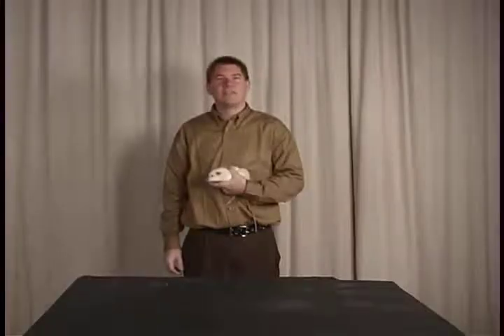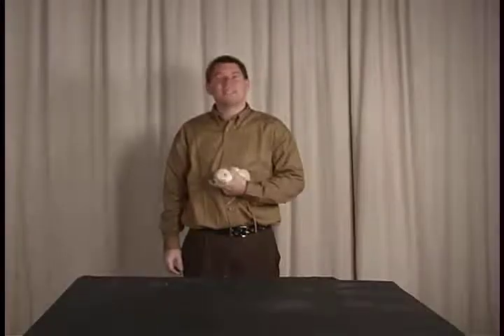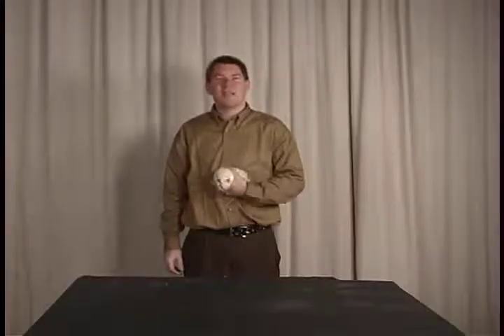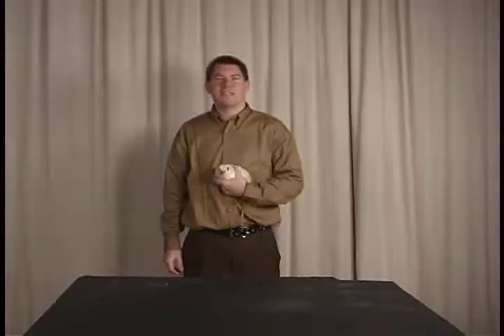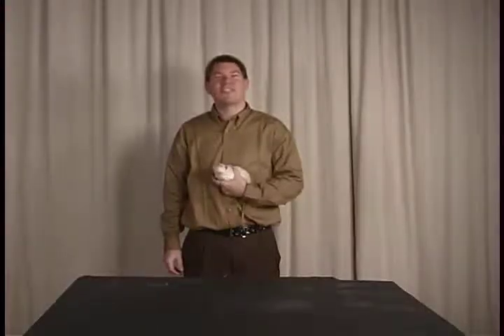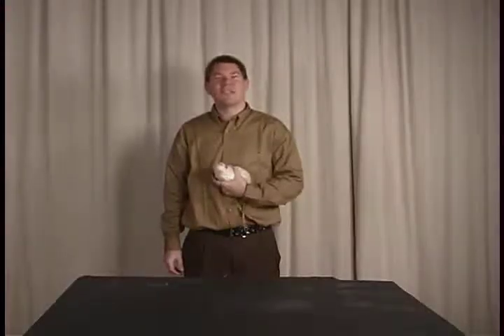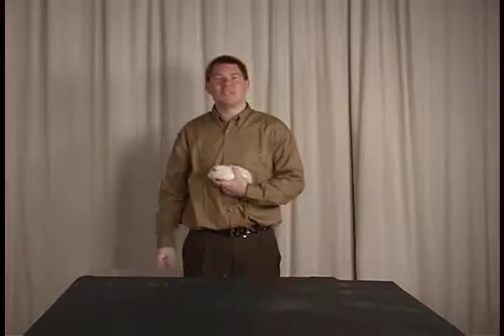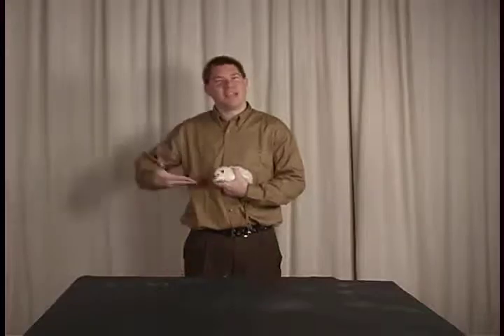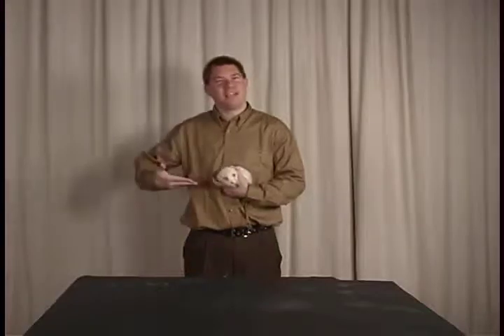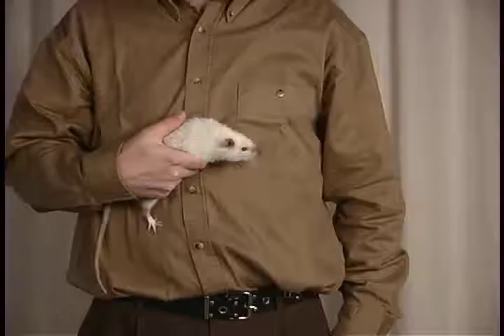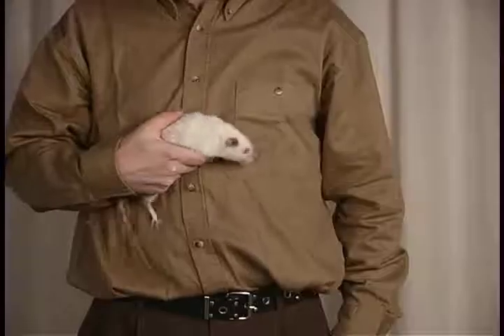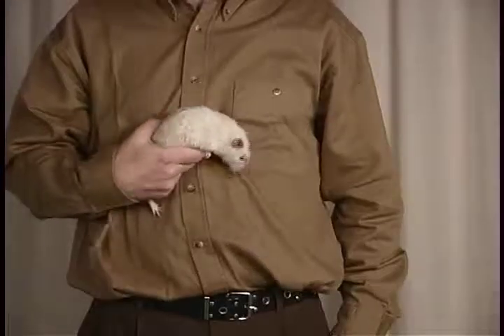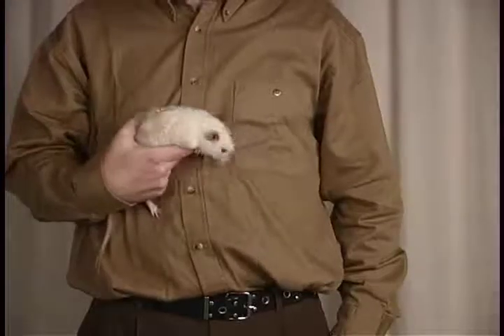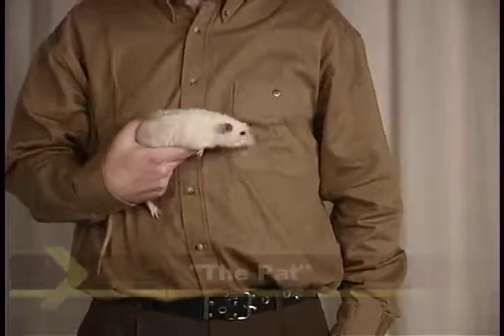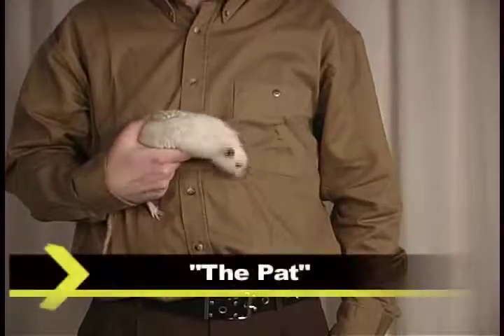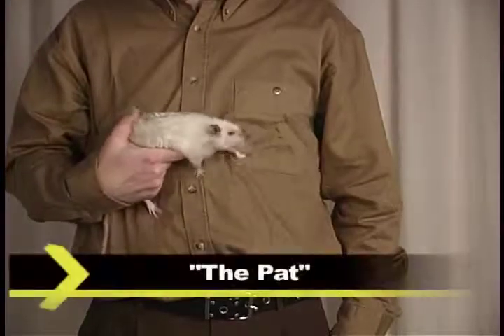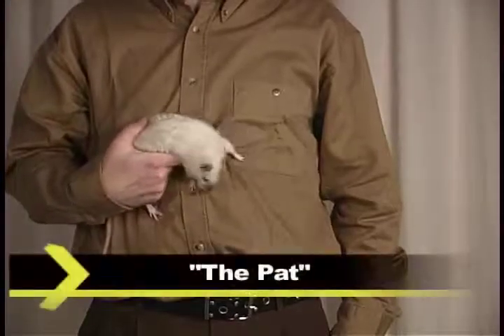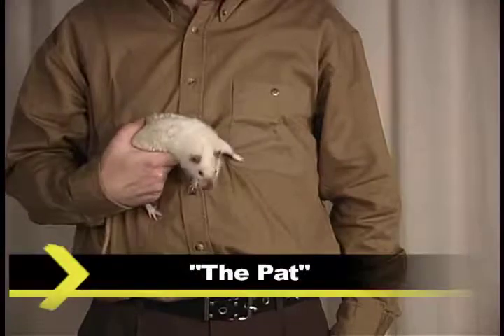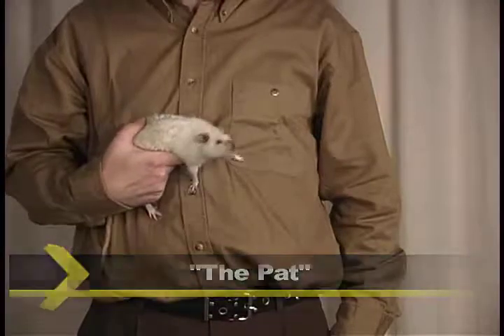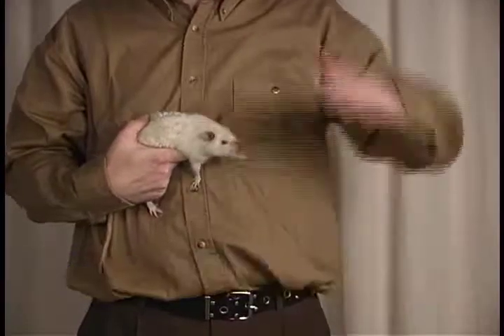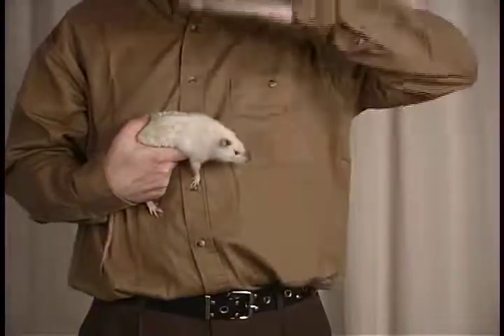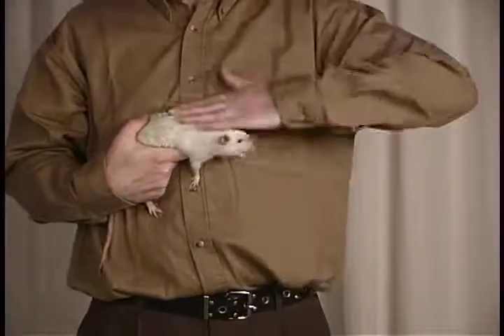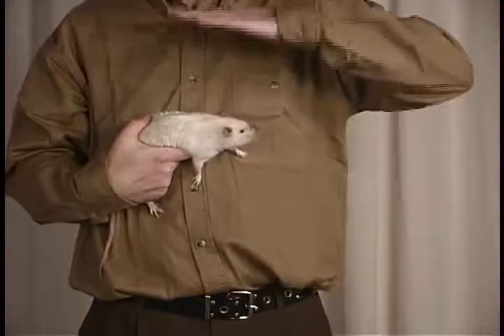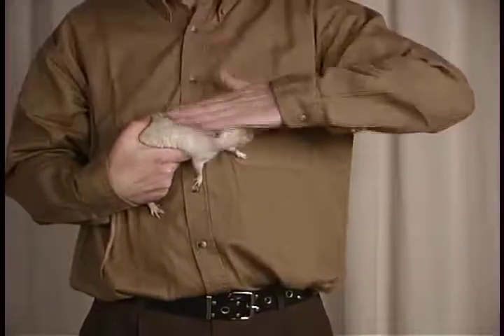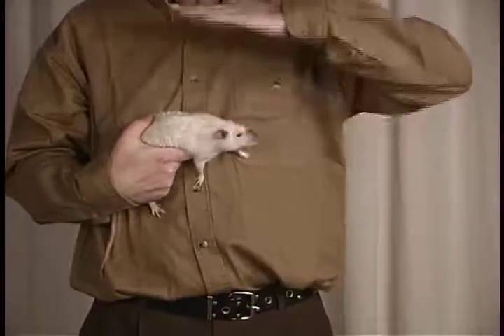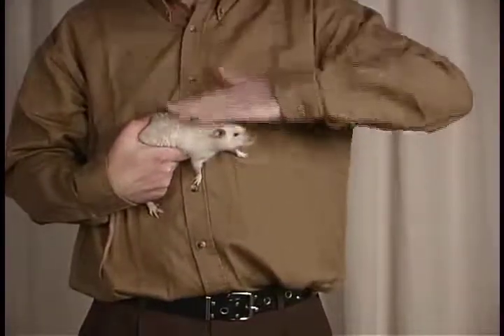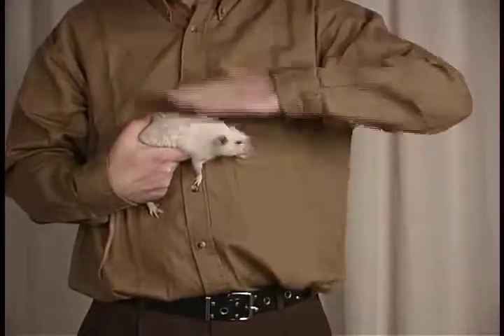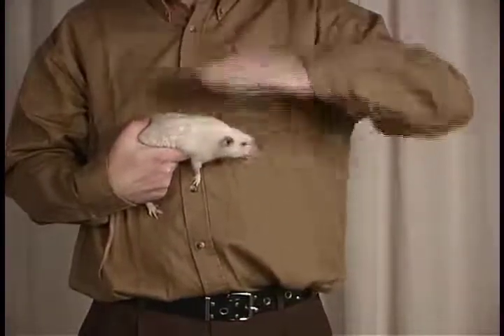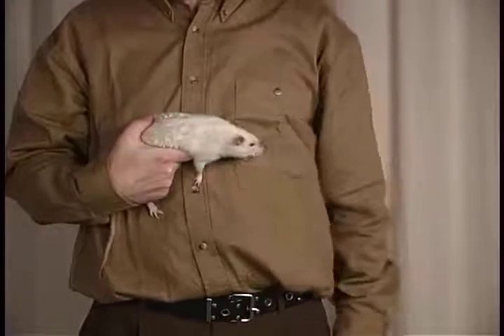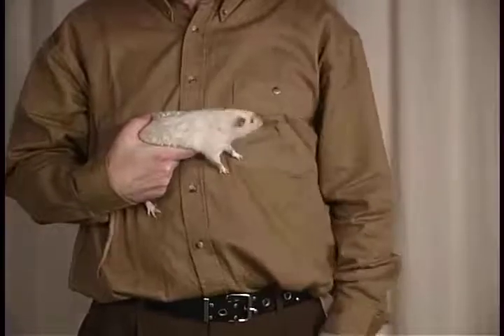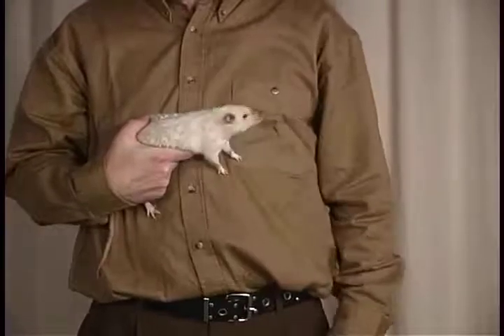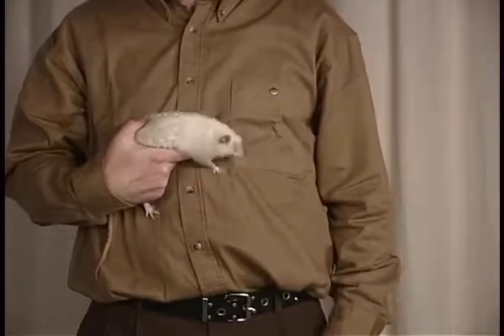To begin basic rat petting, let us assume that you have picked up a rat. The first technique is called the pat. Take the hand not supporting the rat and pat the rat gently on the head. If the rat should move, follow the rat with your hand.